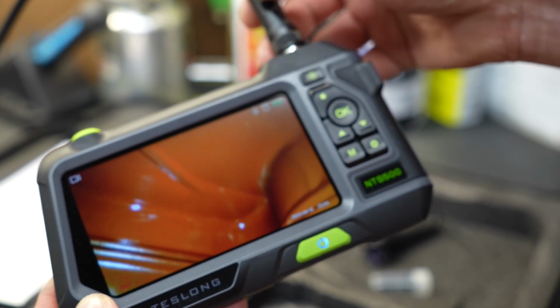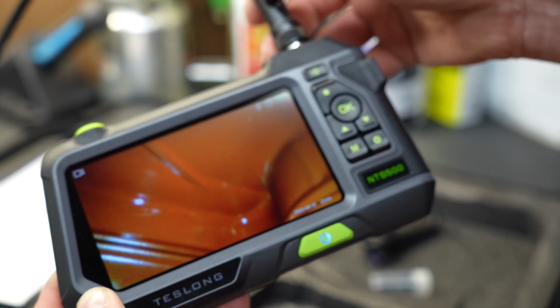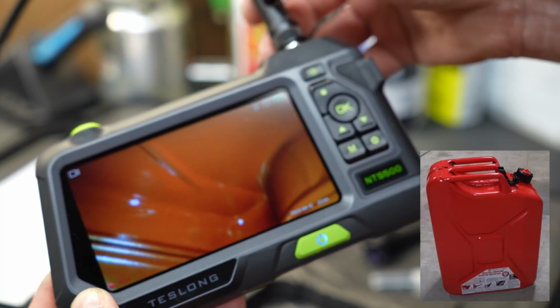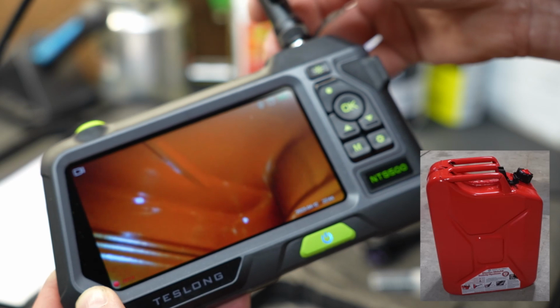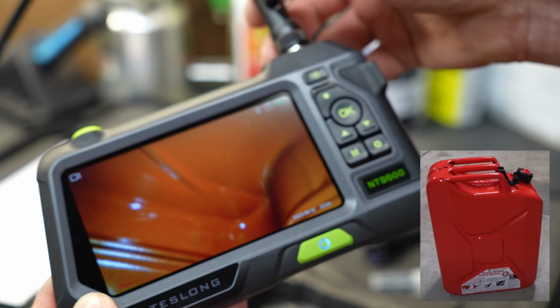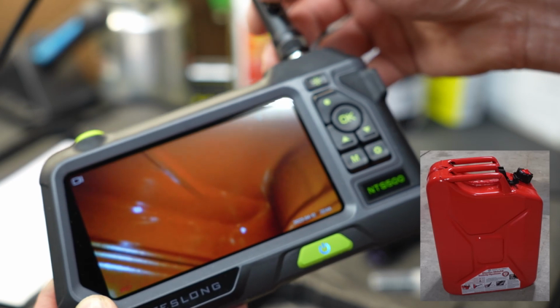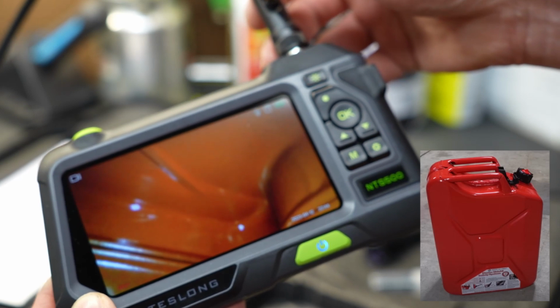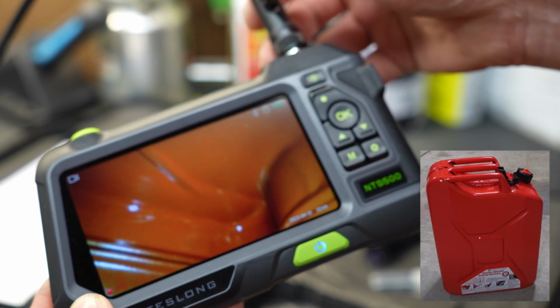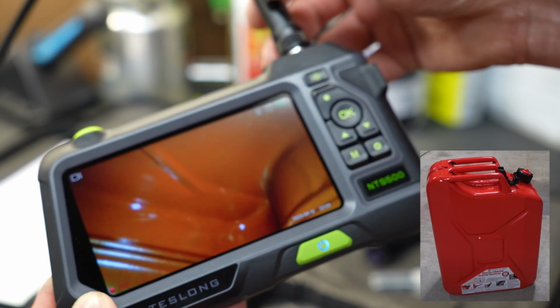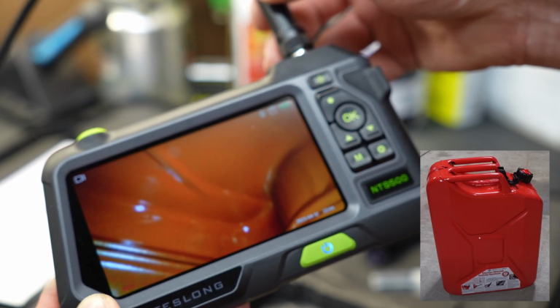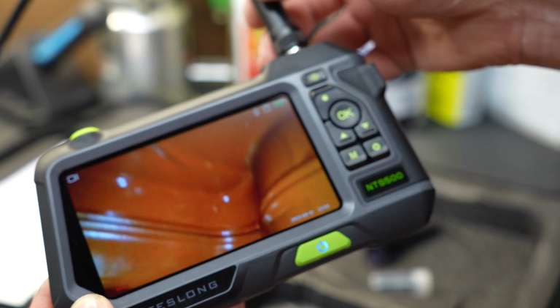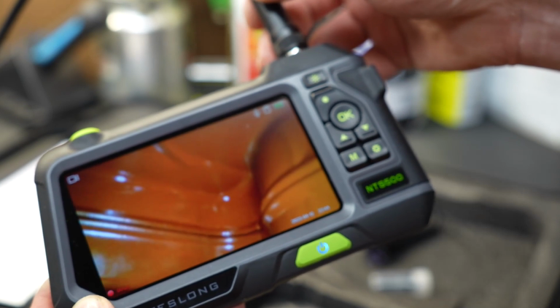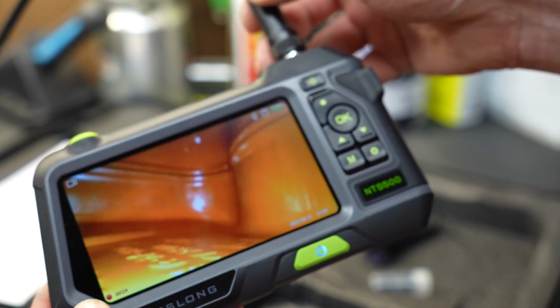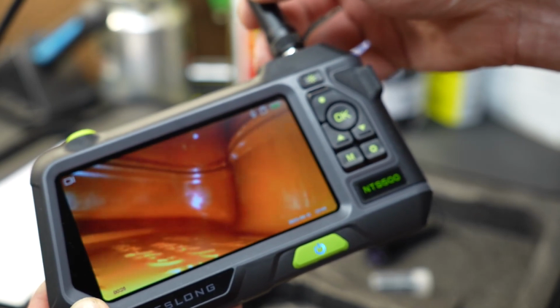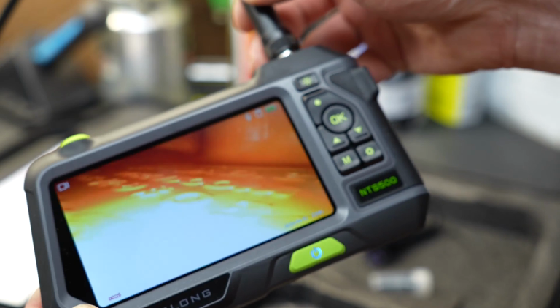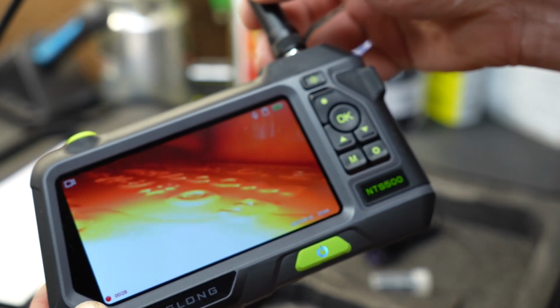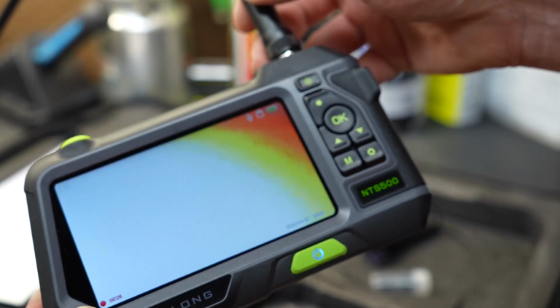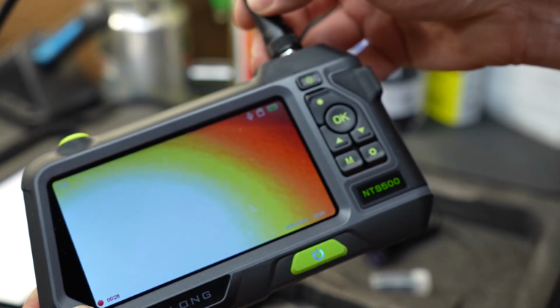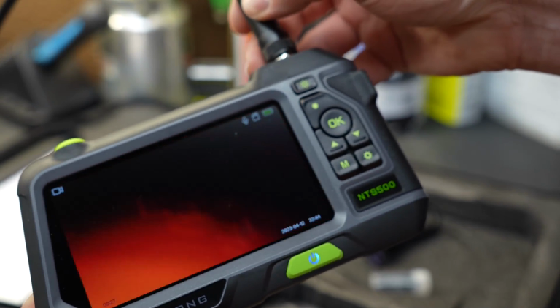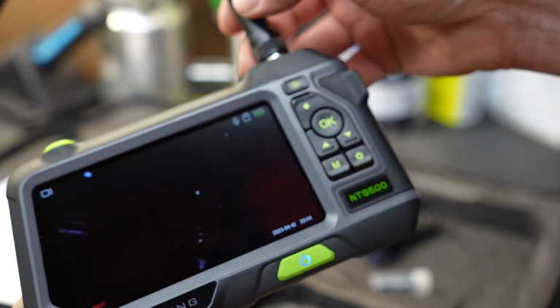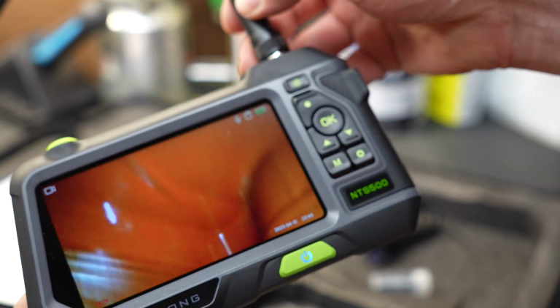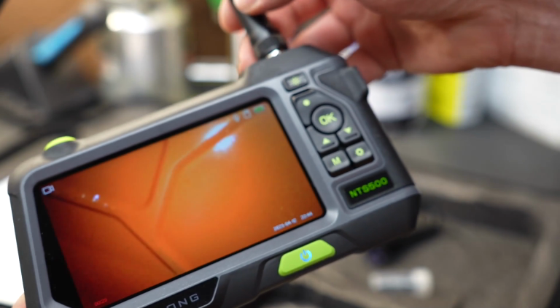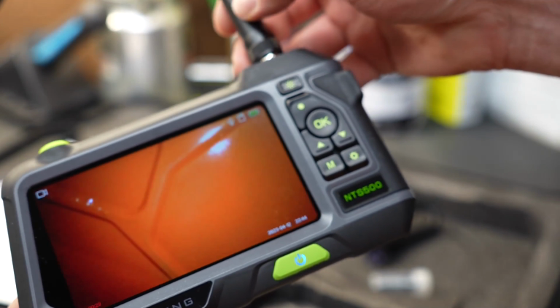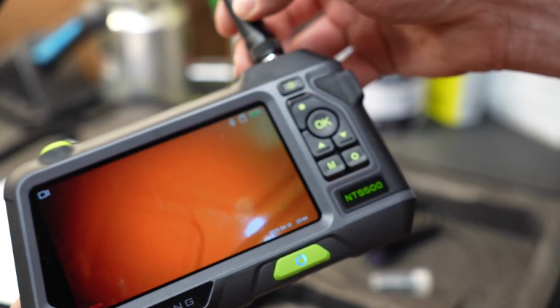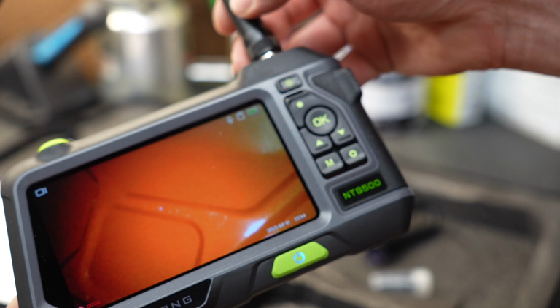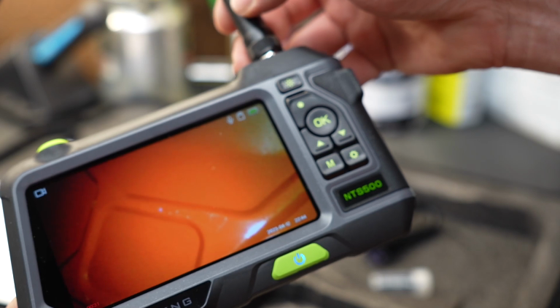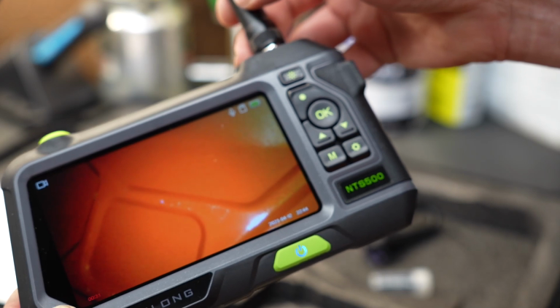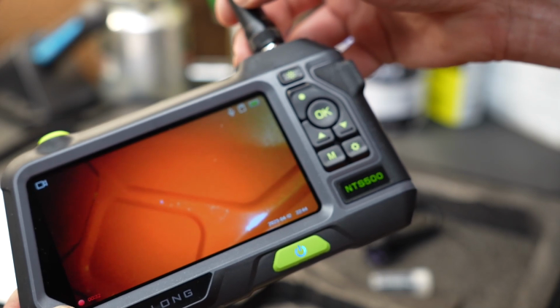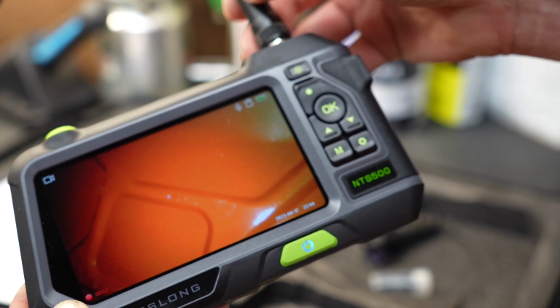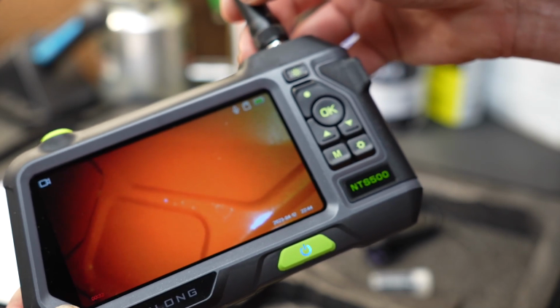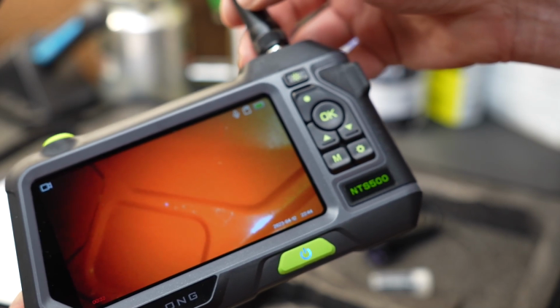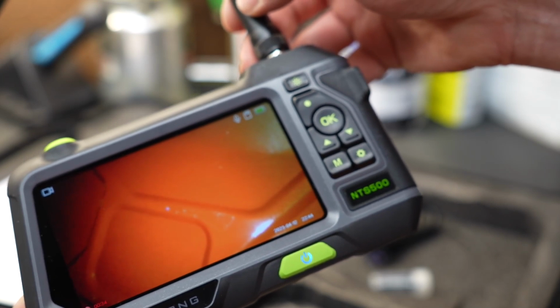We're inside a gas can right now, and as you can see, the inside is coated with a protective coating. We can take the camera and pan it around to make sure that coating is still good. The image quality is really good.